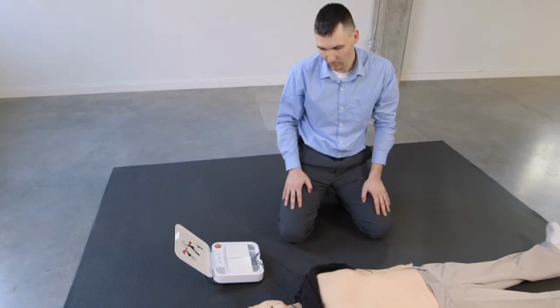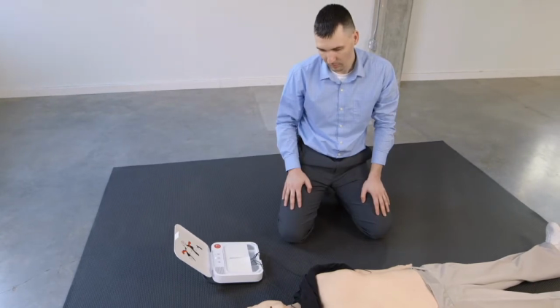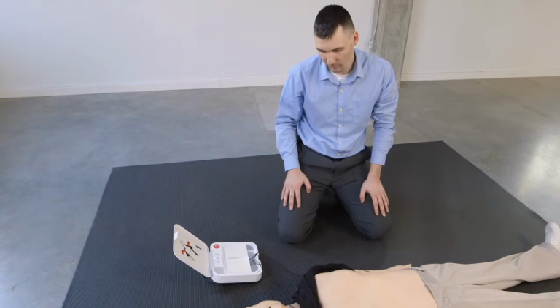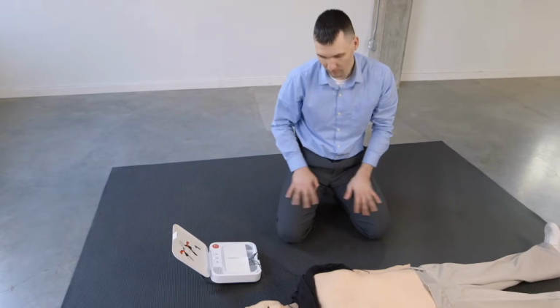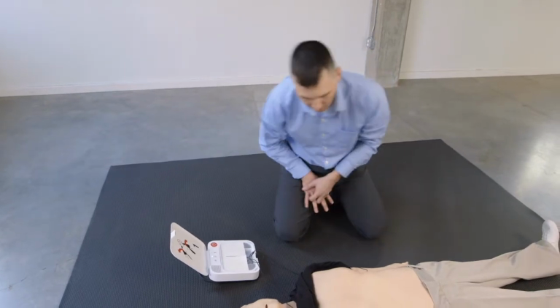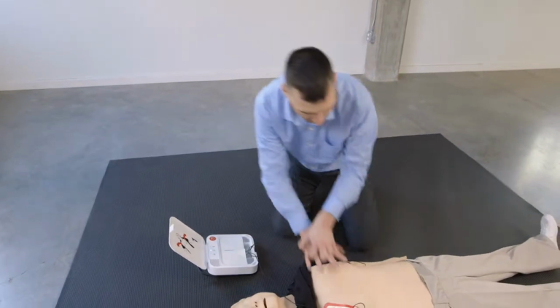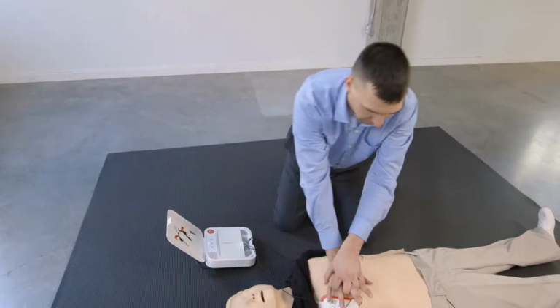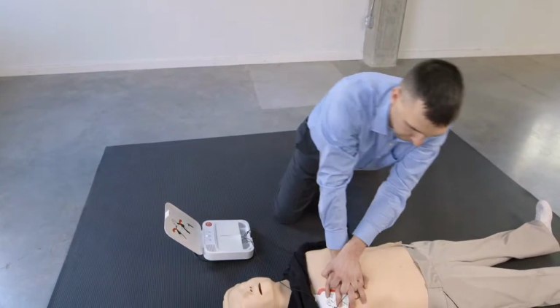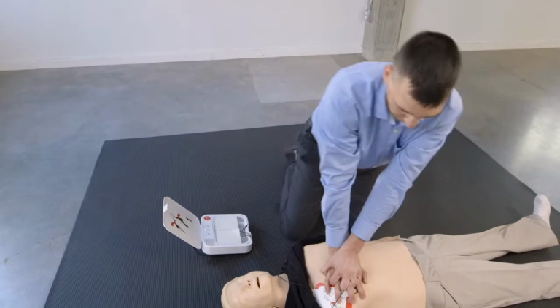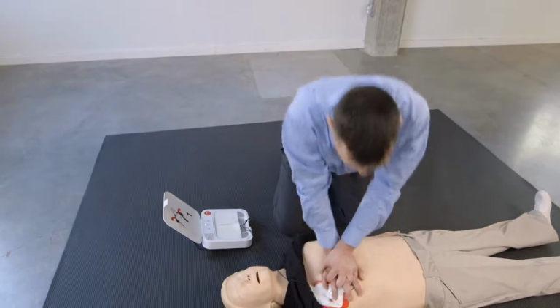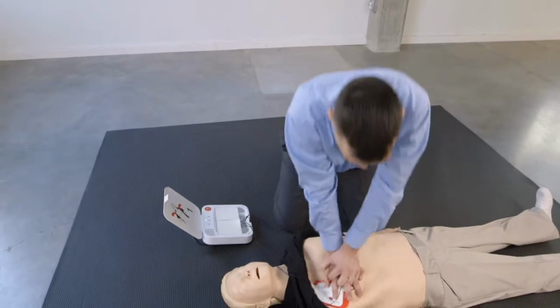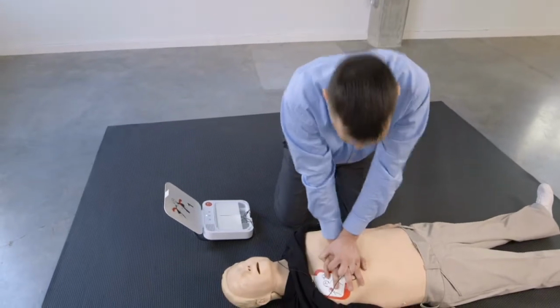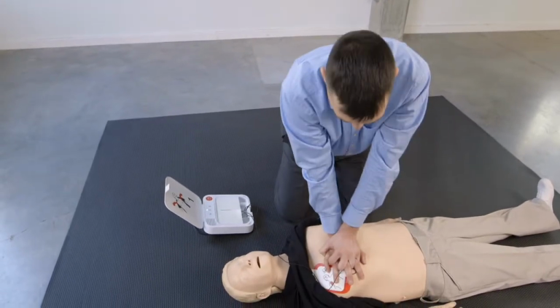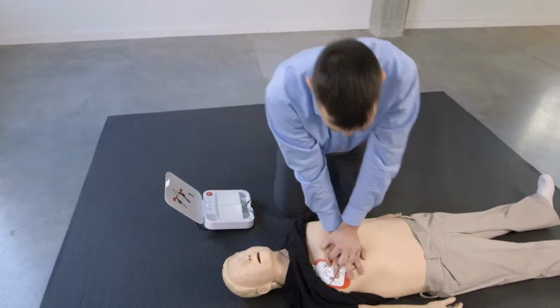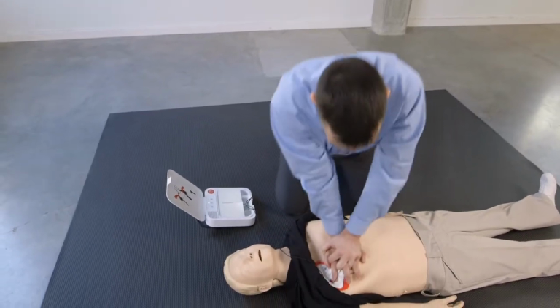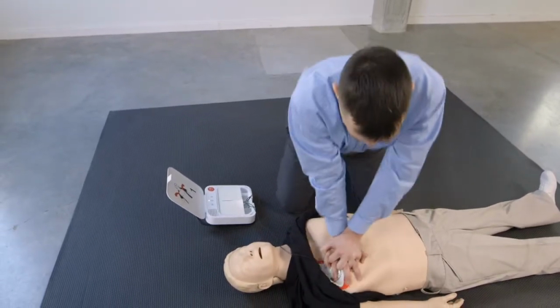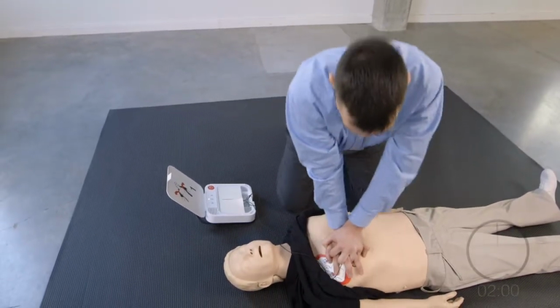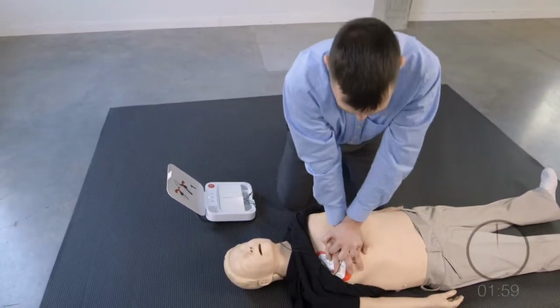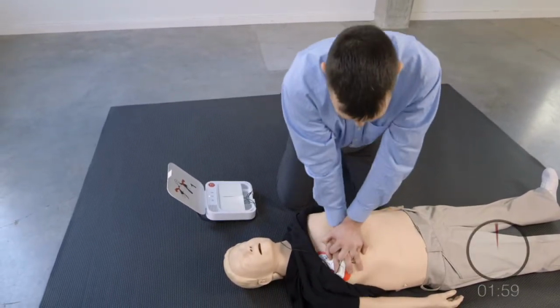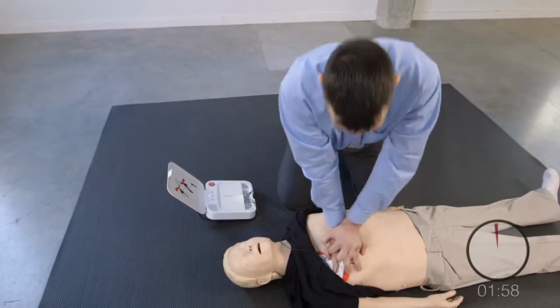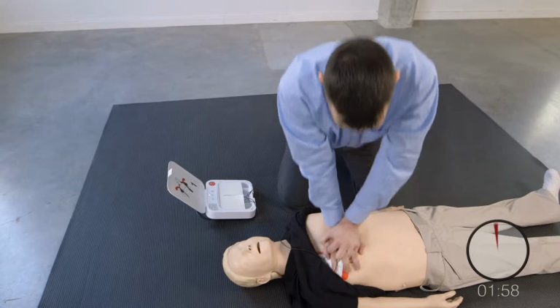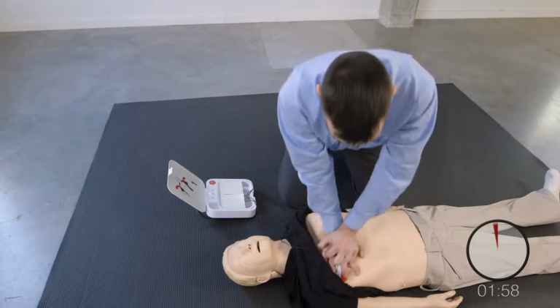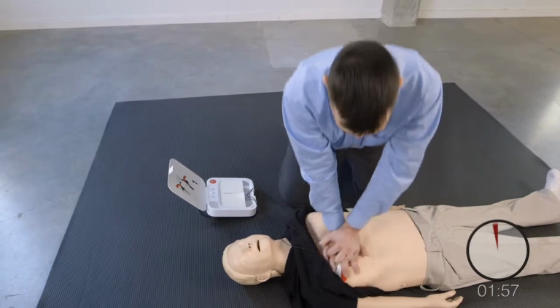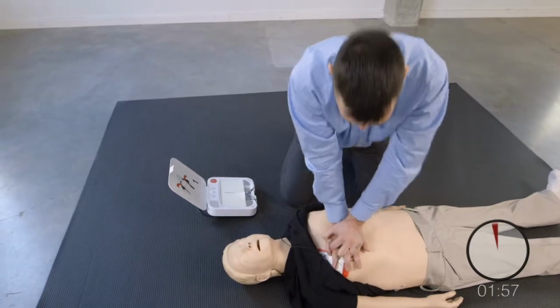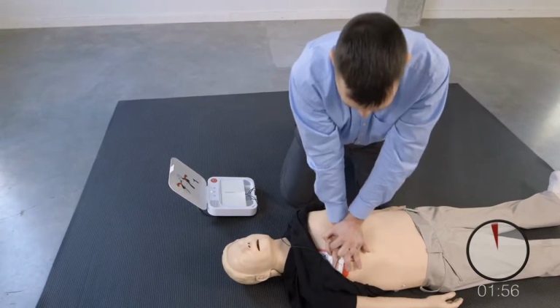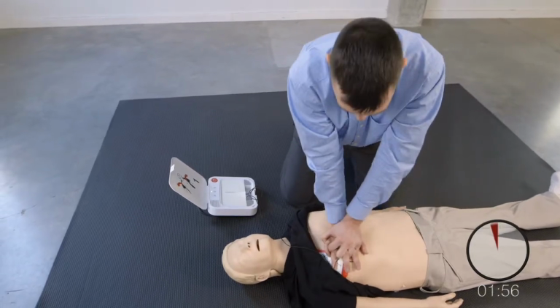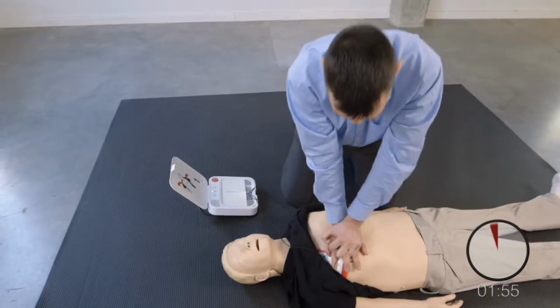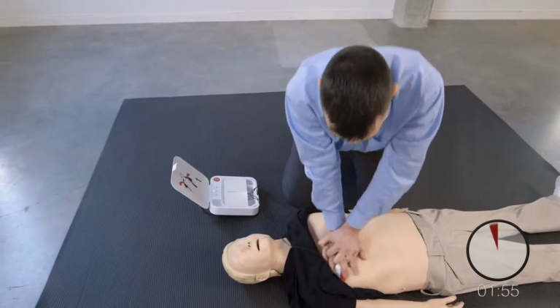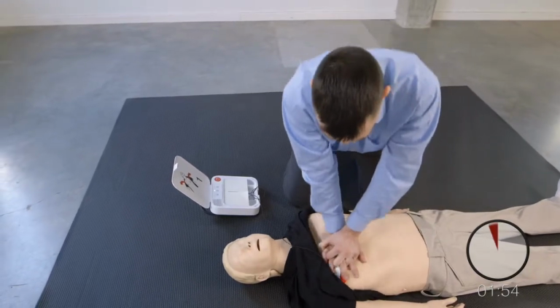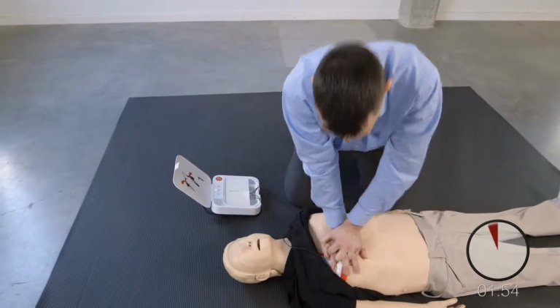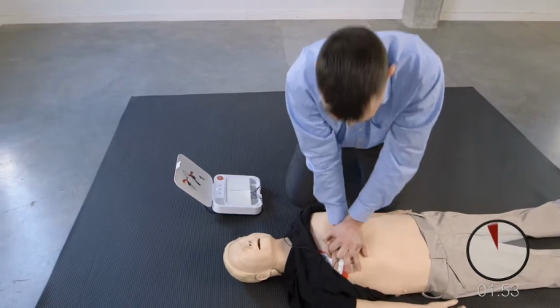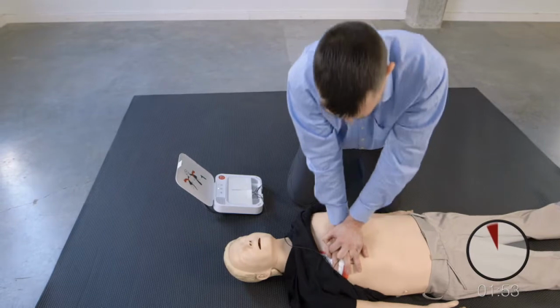Provide chest compressions to the beat. The heel of one hand should be in center of chest. The other hand should be on top of first hand. Push down hard at least 5 centimeters.